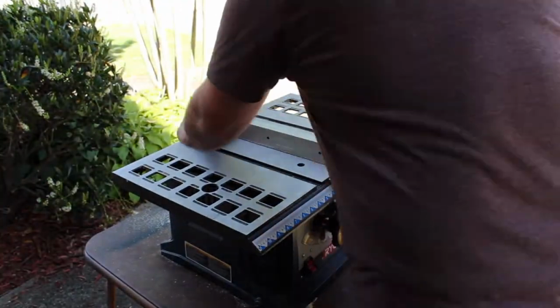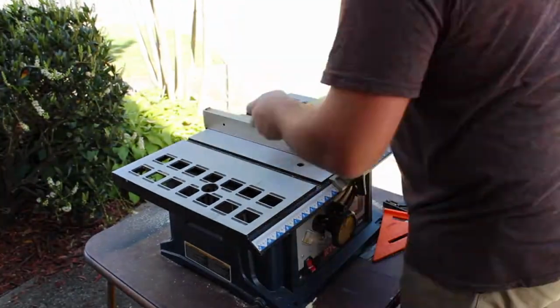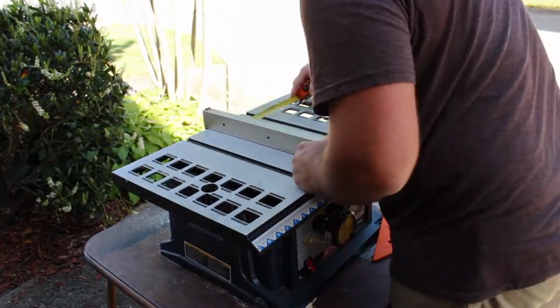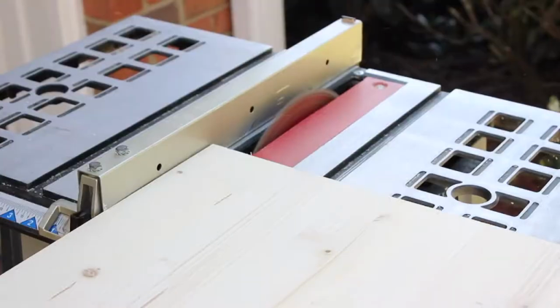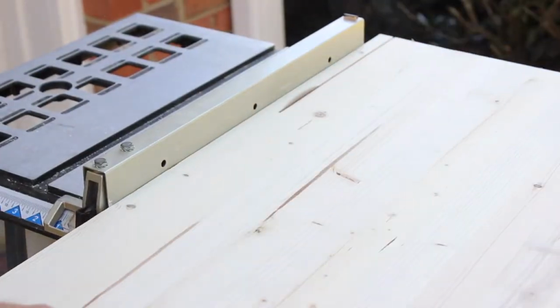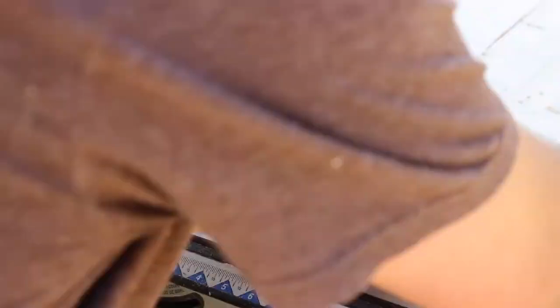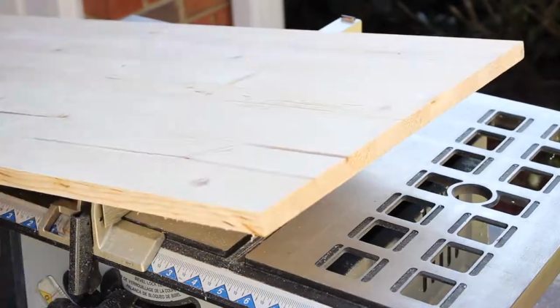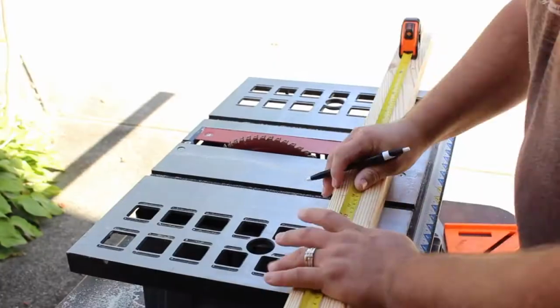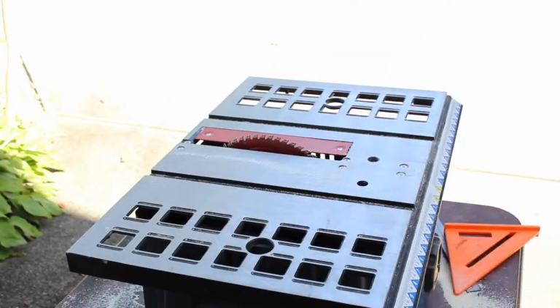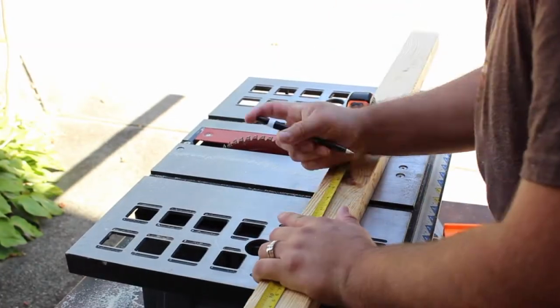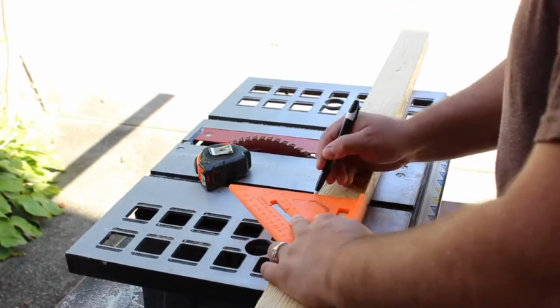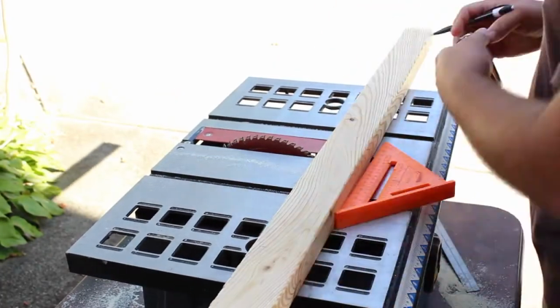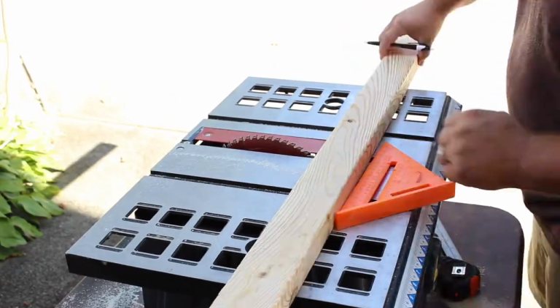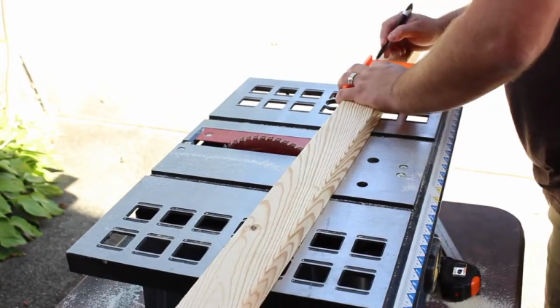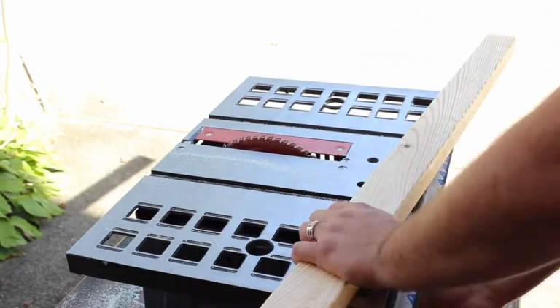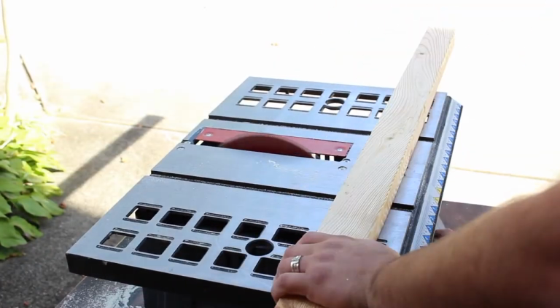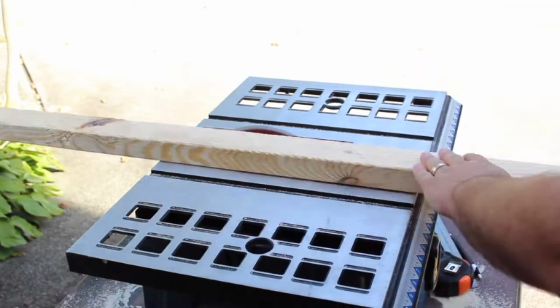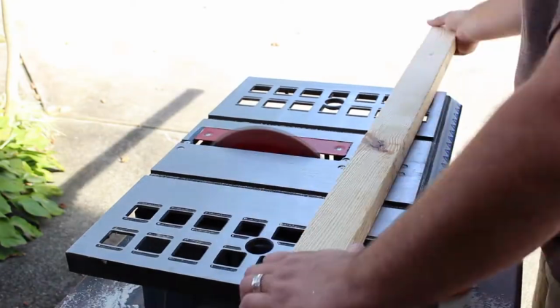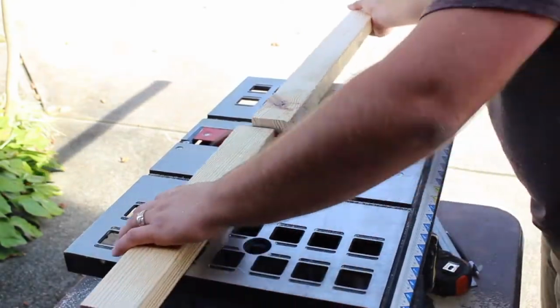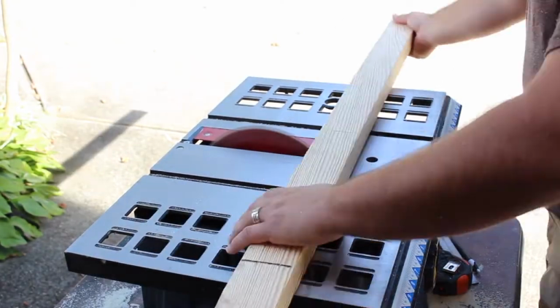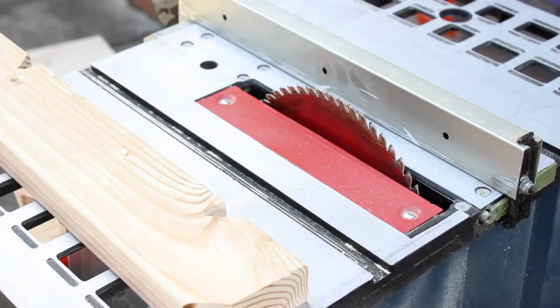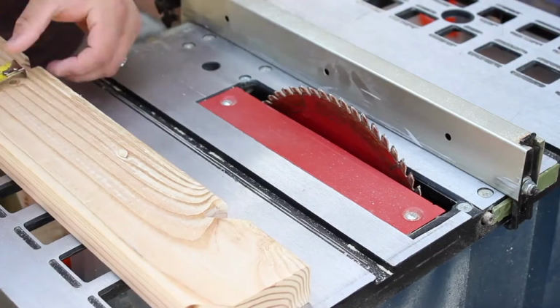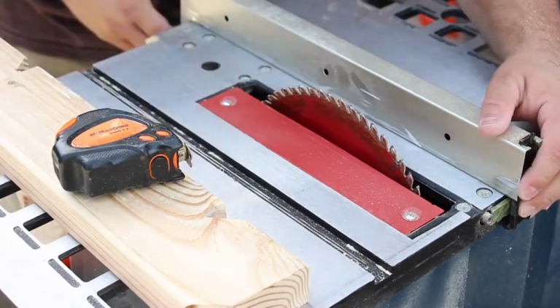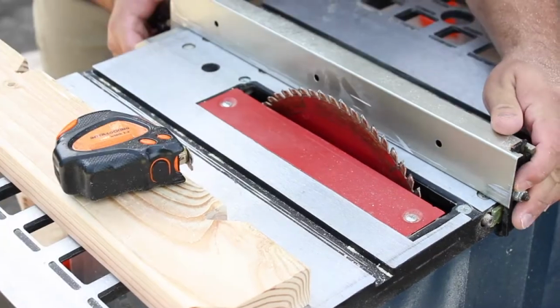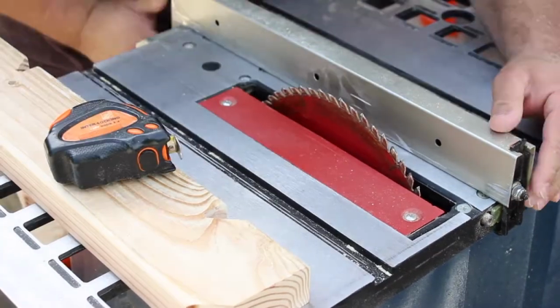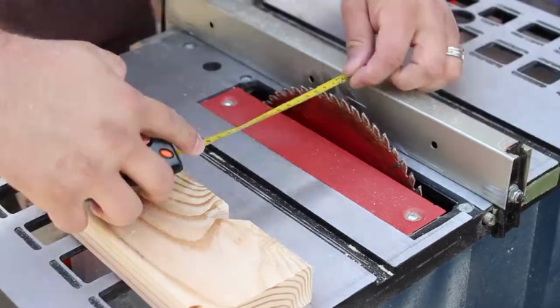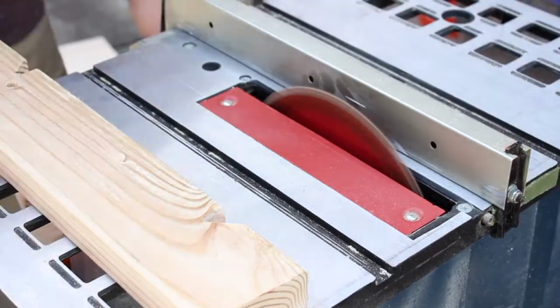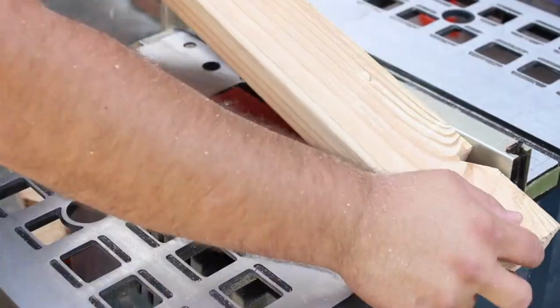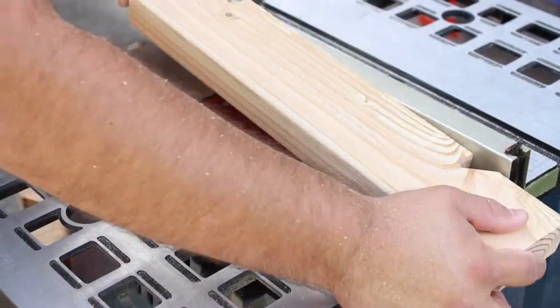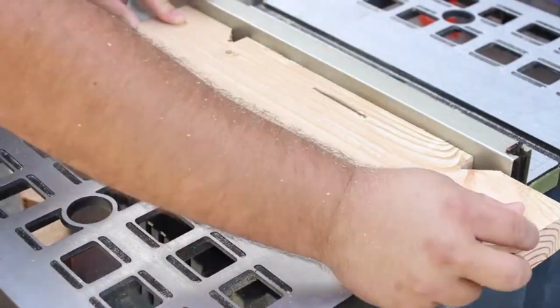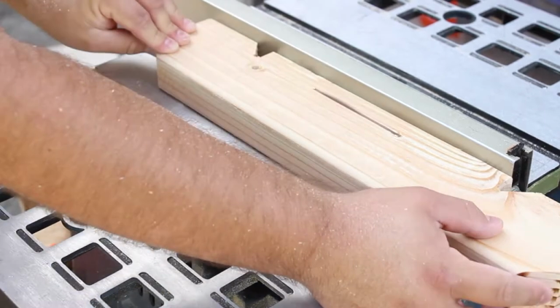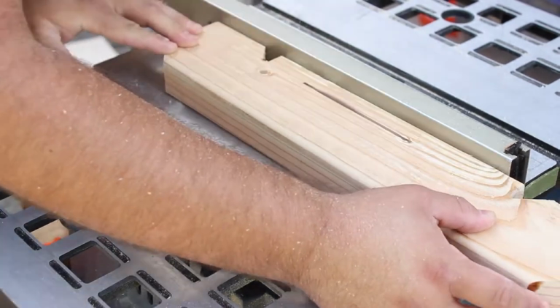Next, I began cutting the sides. I want the ends to be close to a square, so I made the sides of each end 13 inches tall to make room for the 2x4 and 2x3 on the top and bottom.